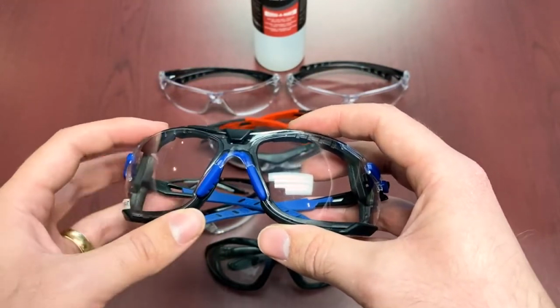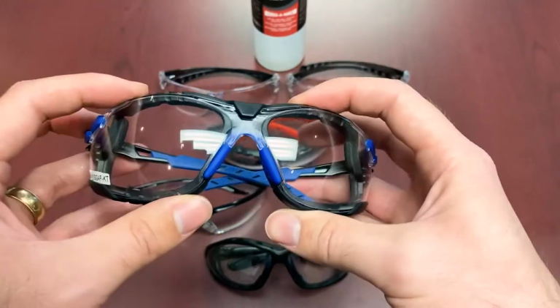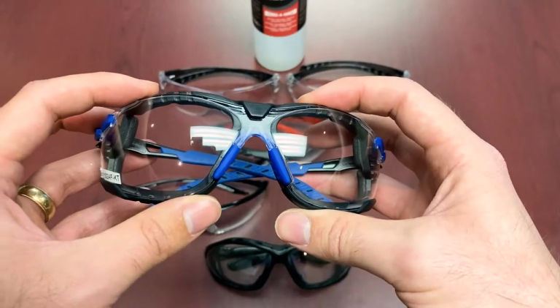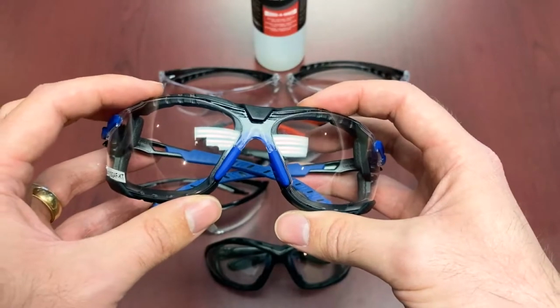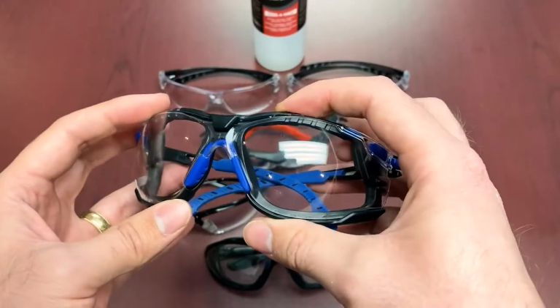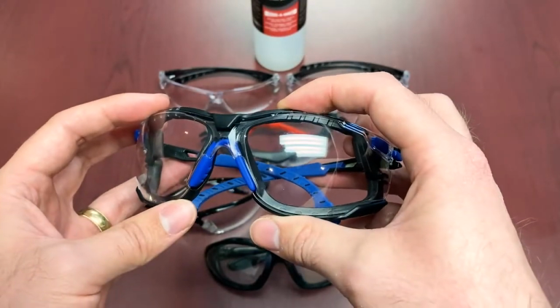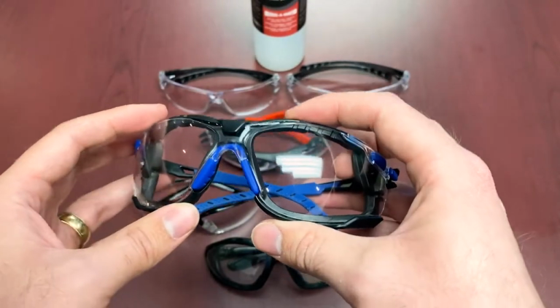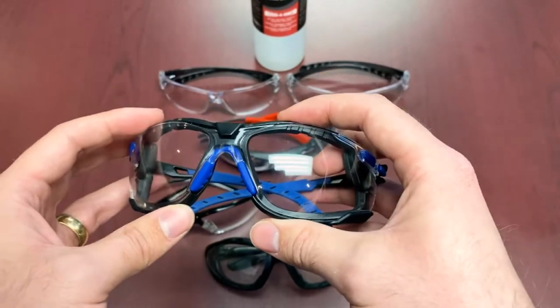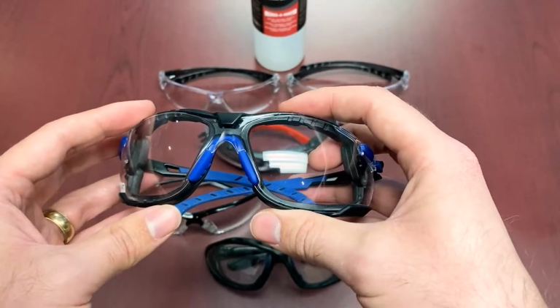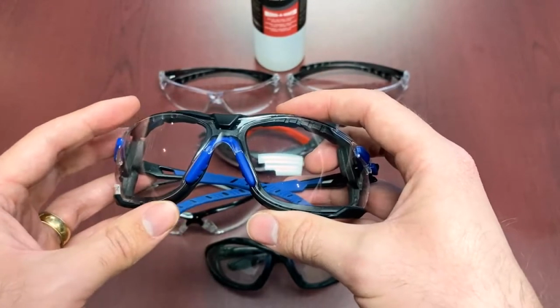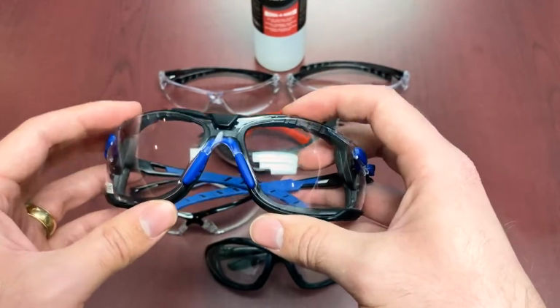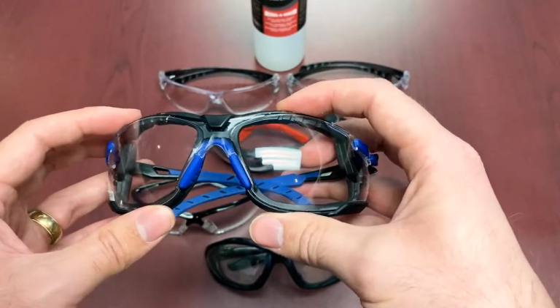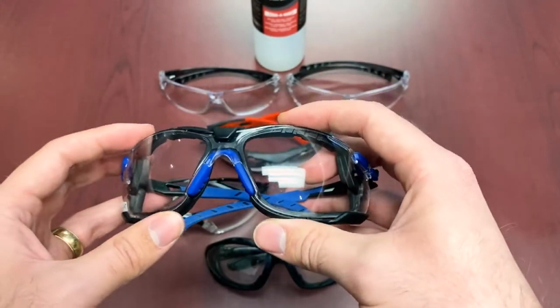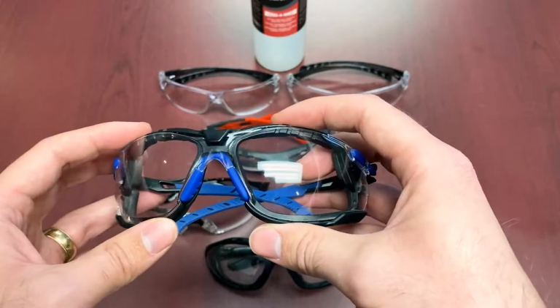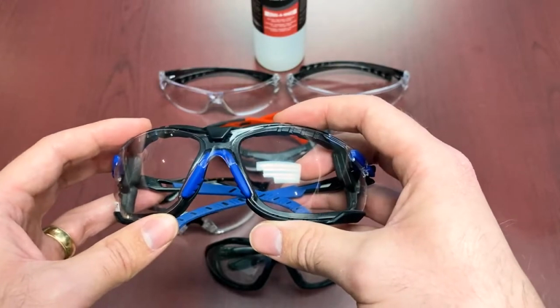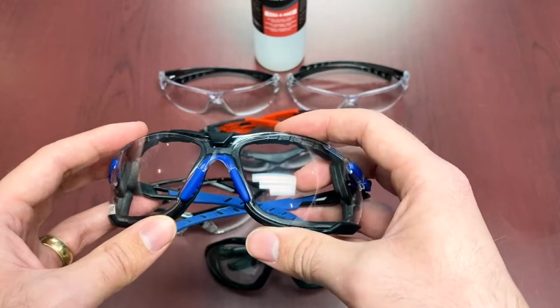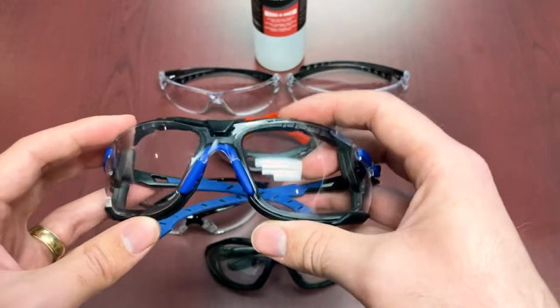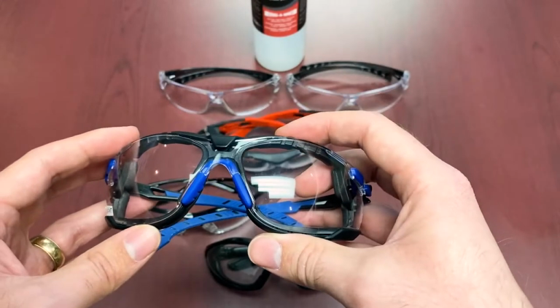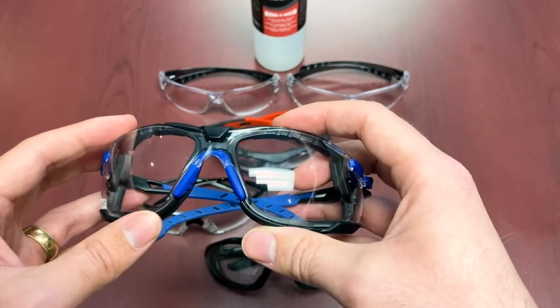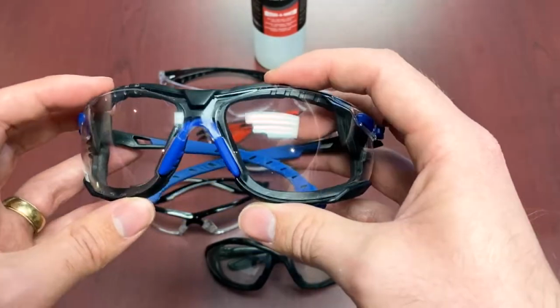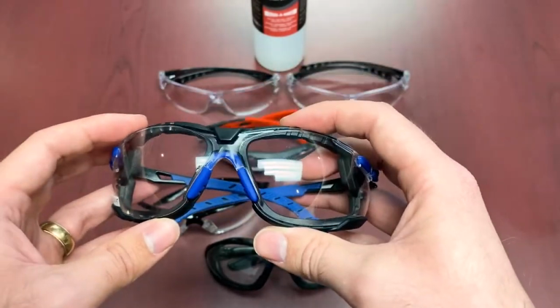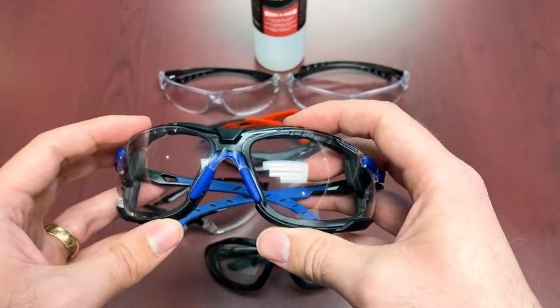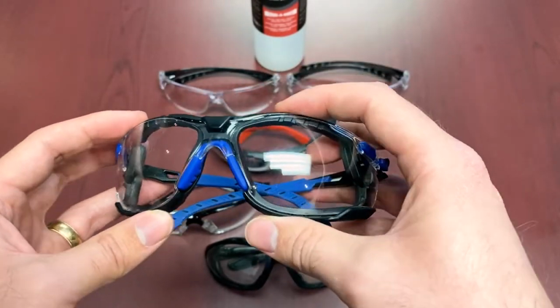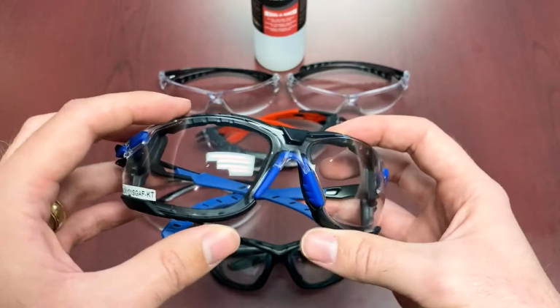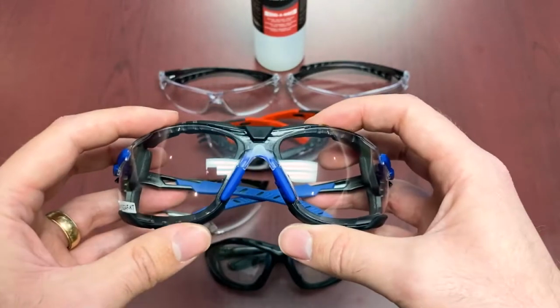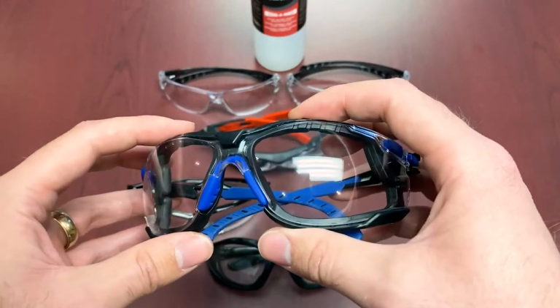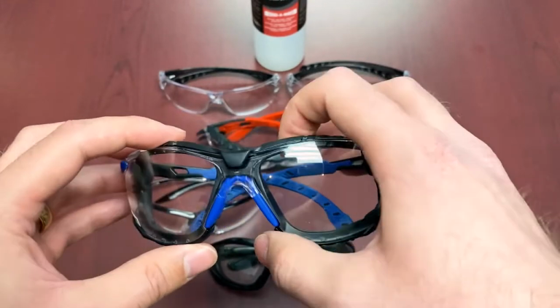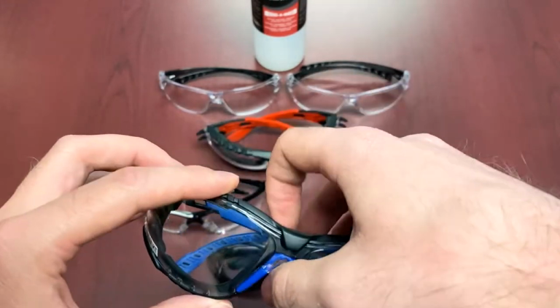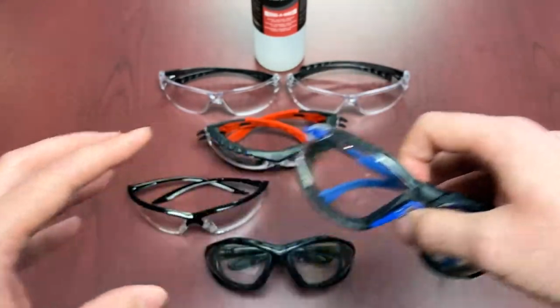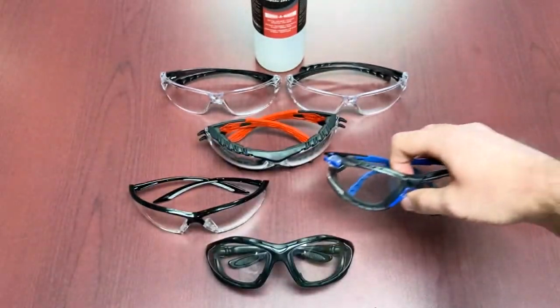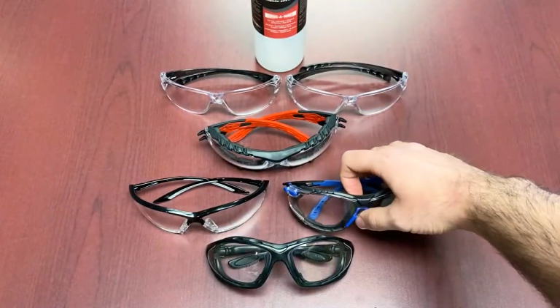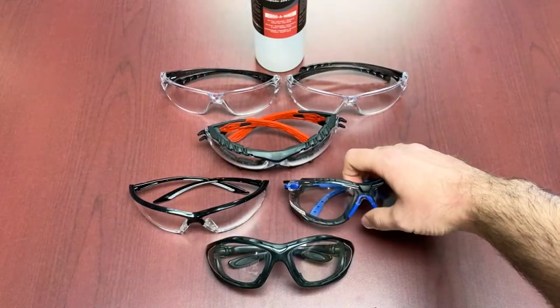The anti-fog technology in the Scotchgard works by flattening water beads into a thin transparent film of water, which allows clarity to be maintained. We definitely noticed that clarity-maintaining effect in the Solus during our testing.